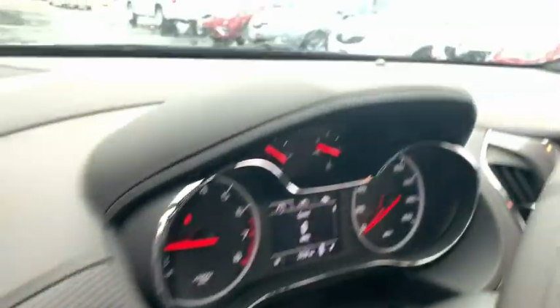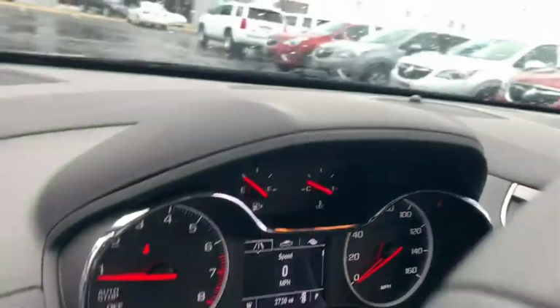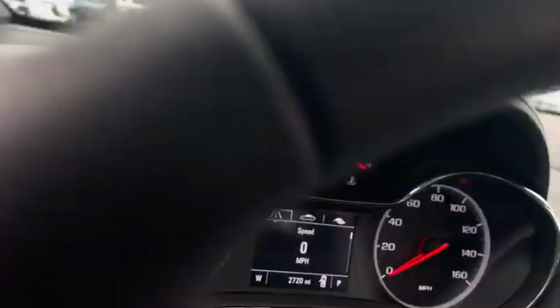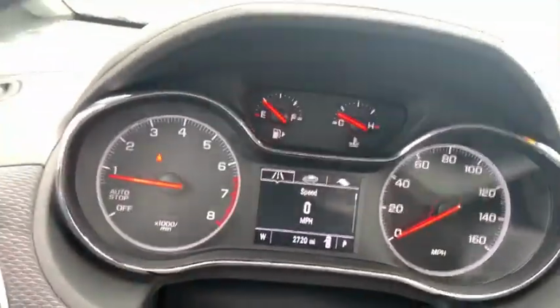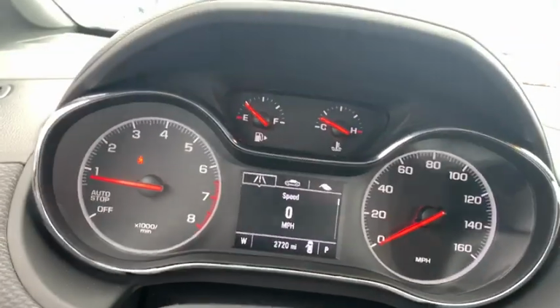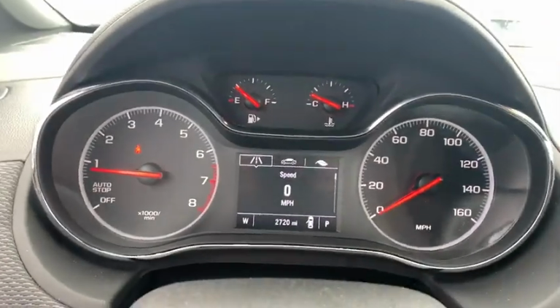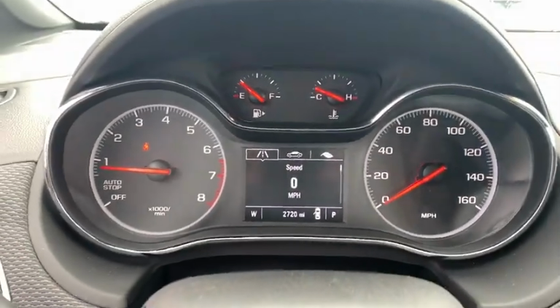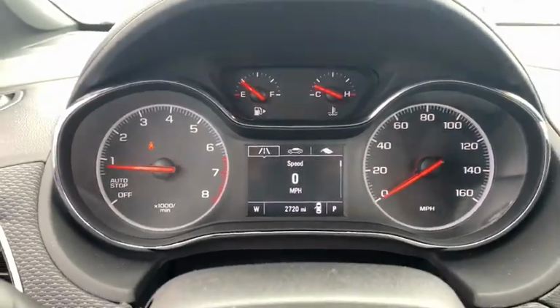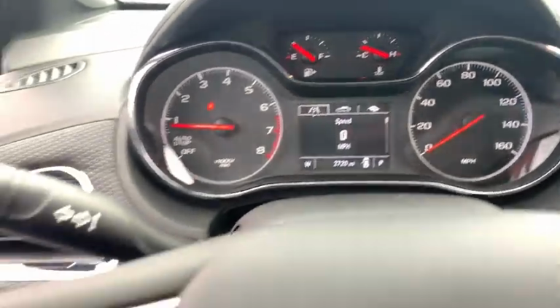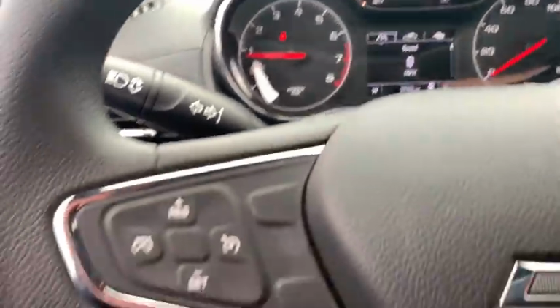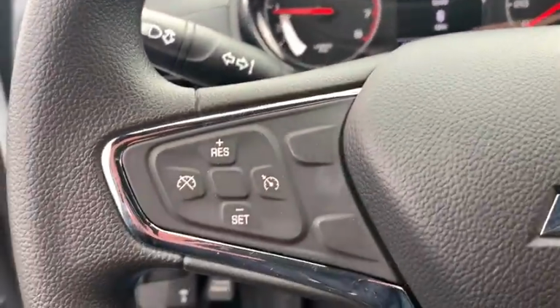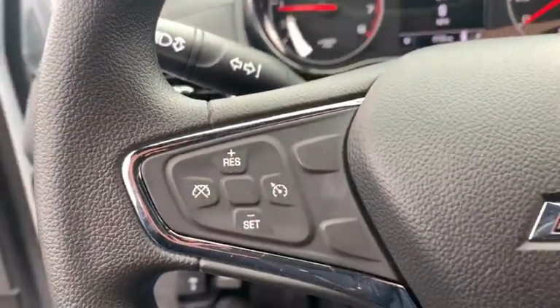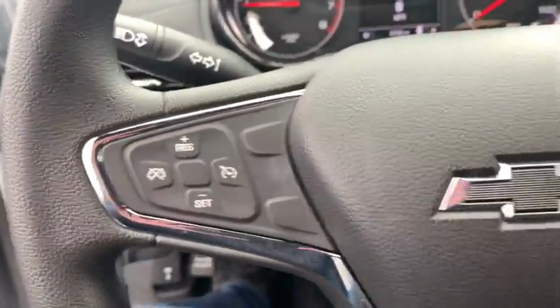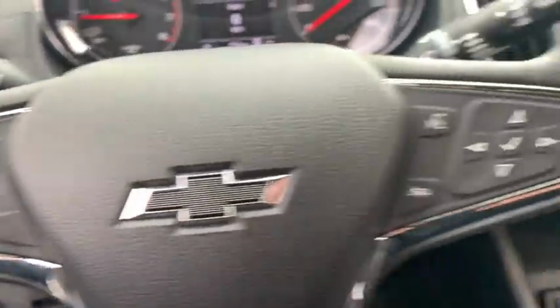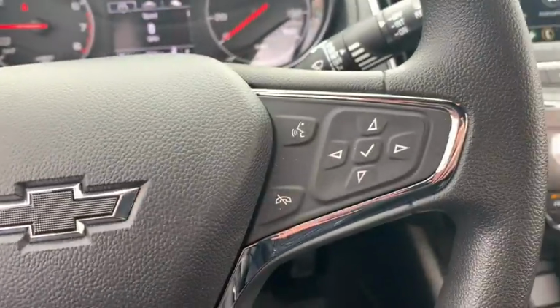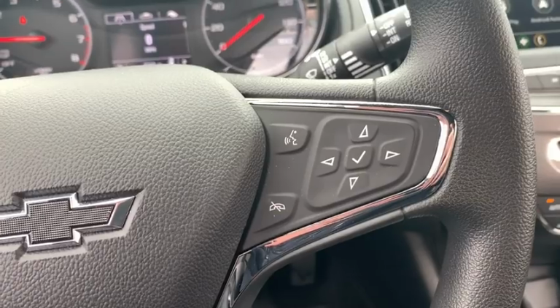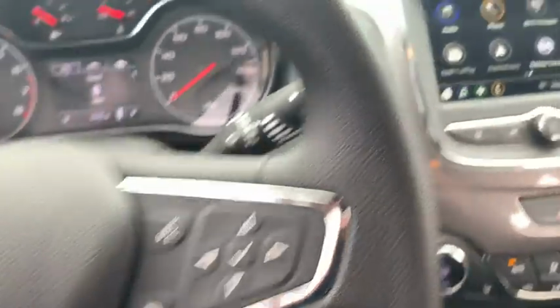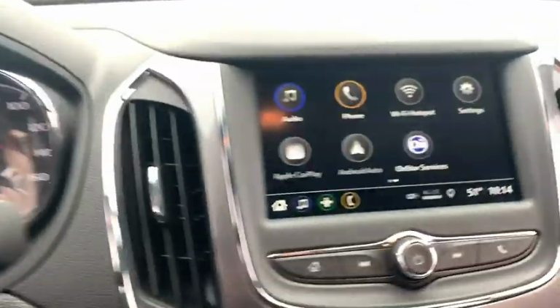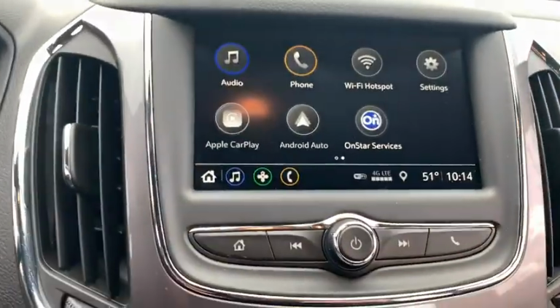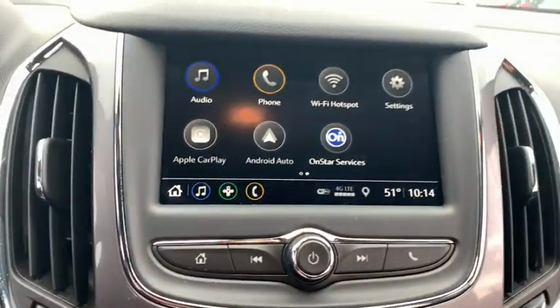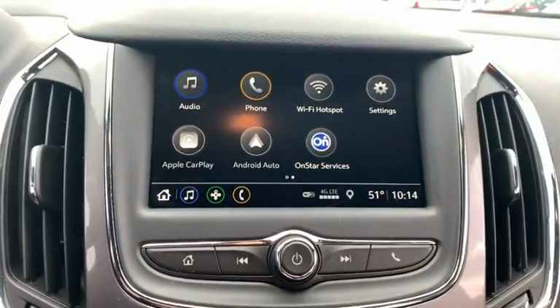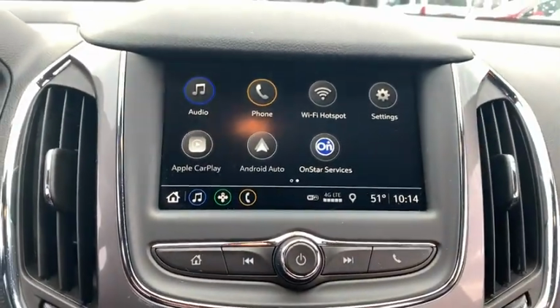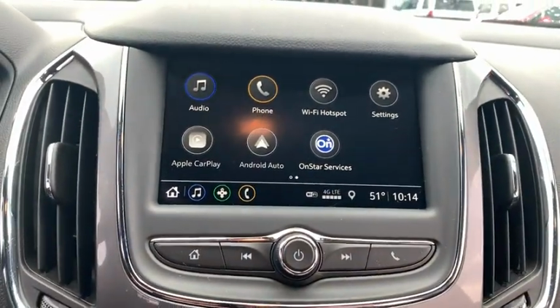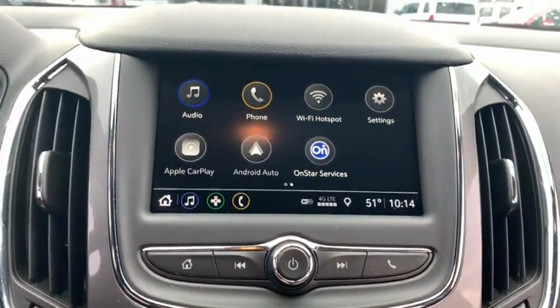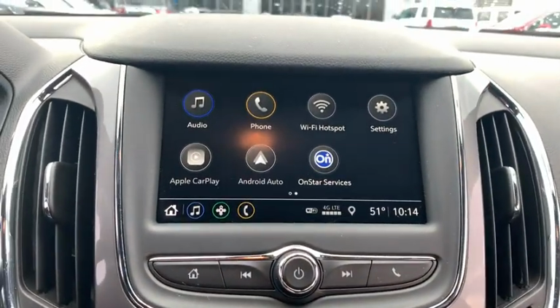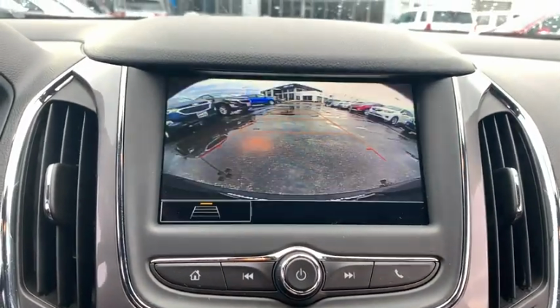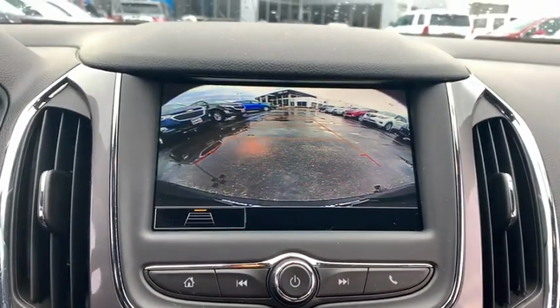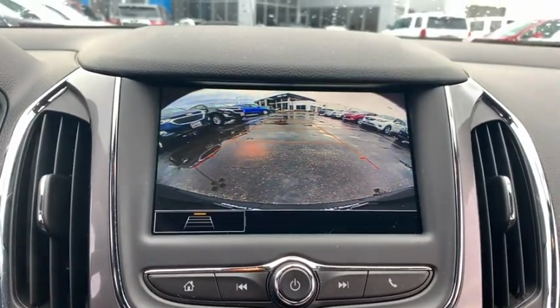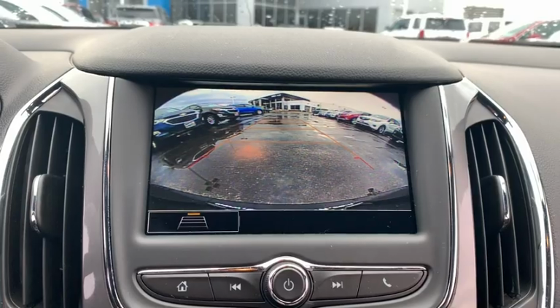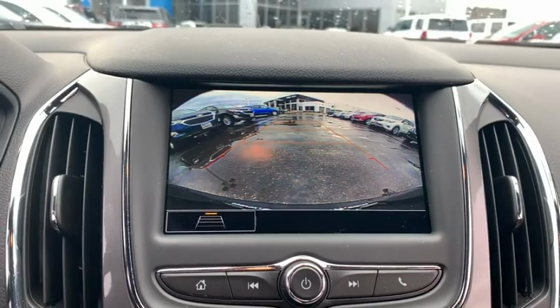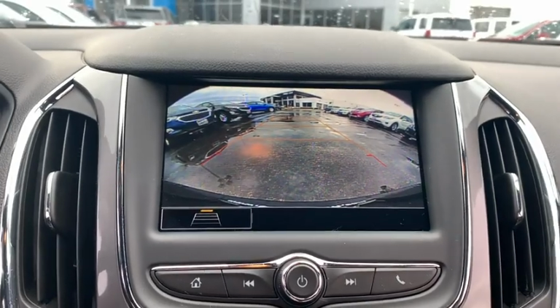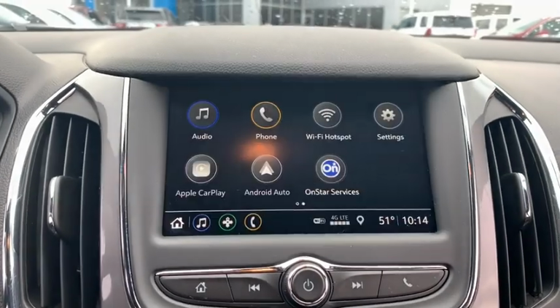Power windows, security system, rear window defroster, trip computer, heated front driver and passenger seats, fog lights, brake assist, remote keyless entry, tachometer, panic alarm, convenience package.